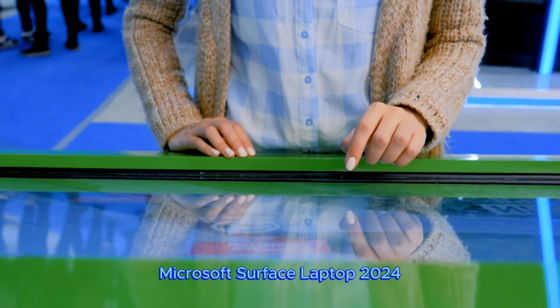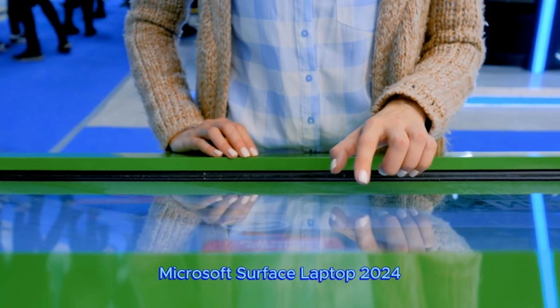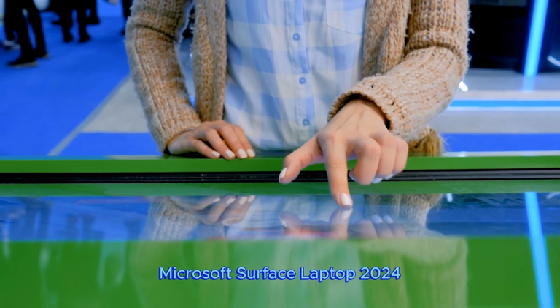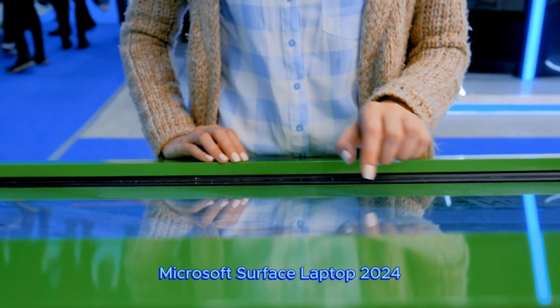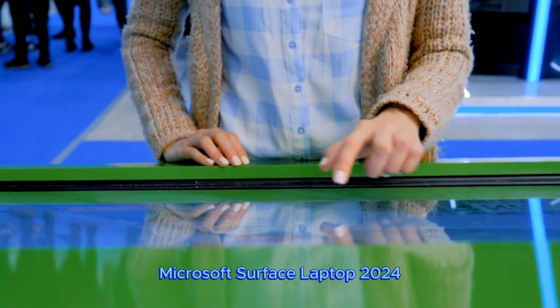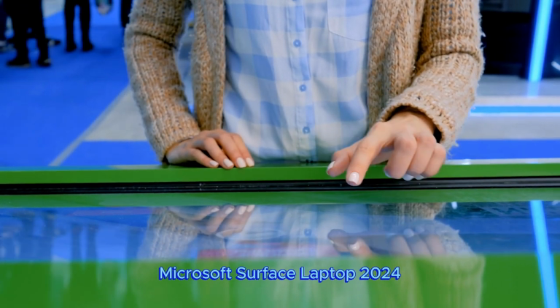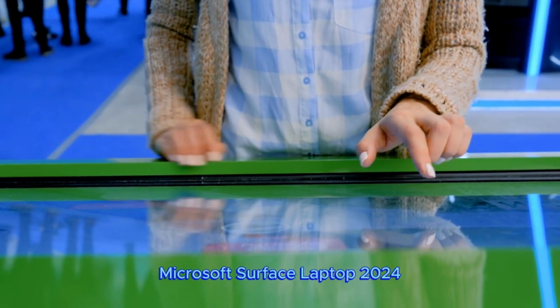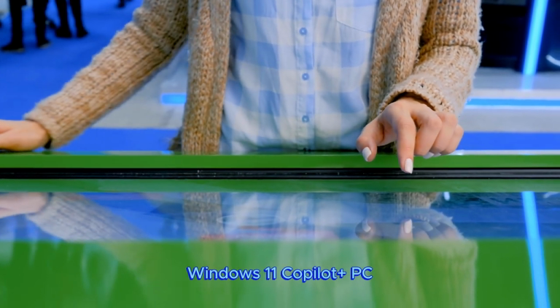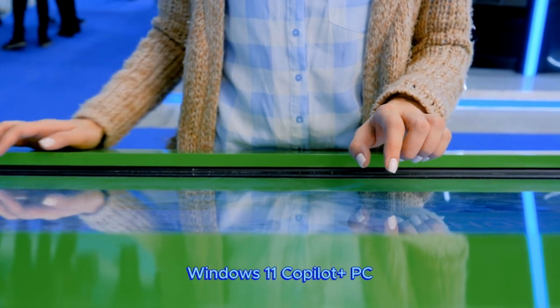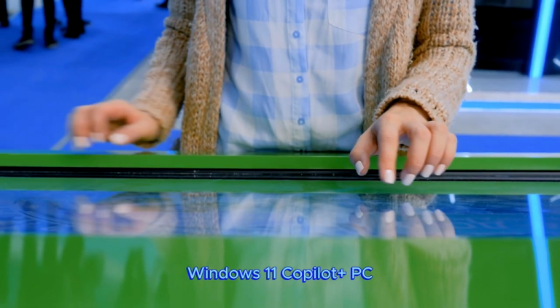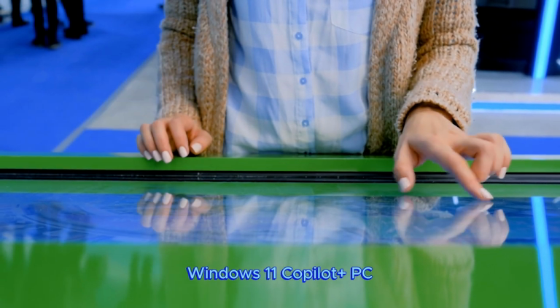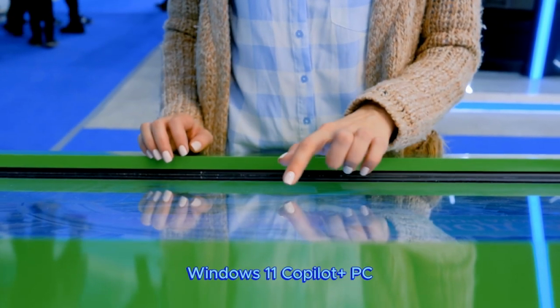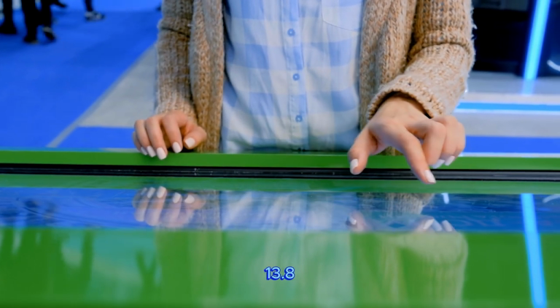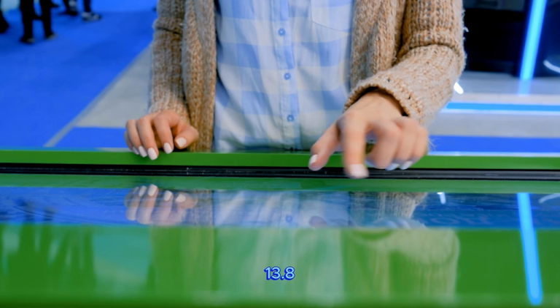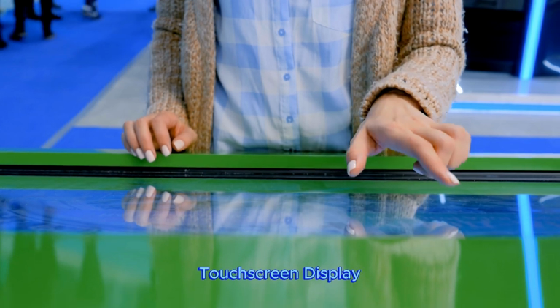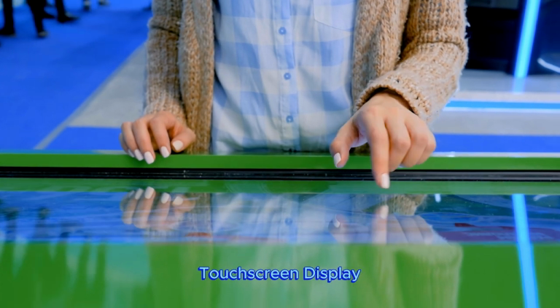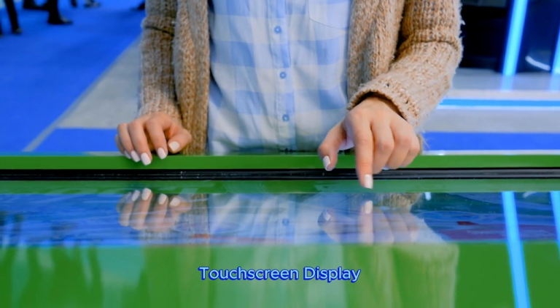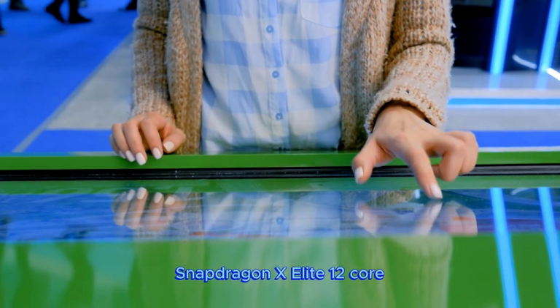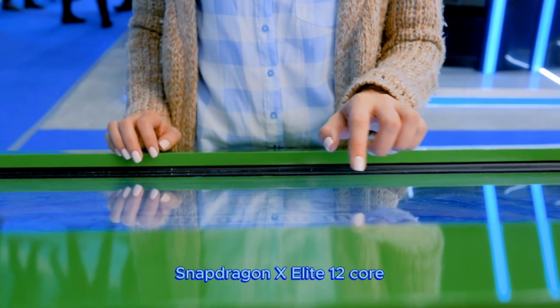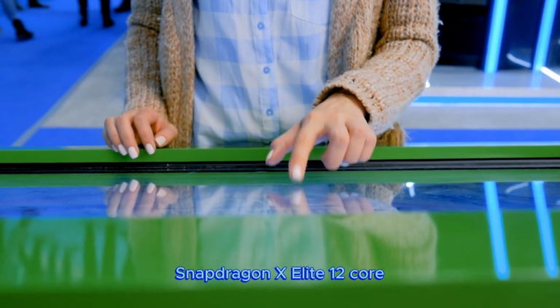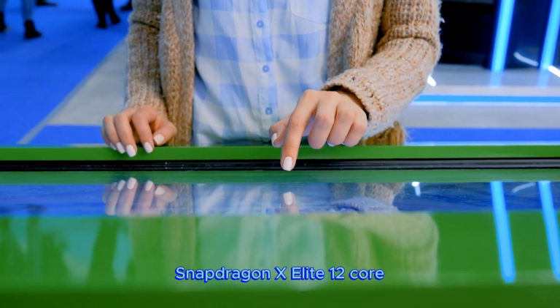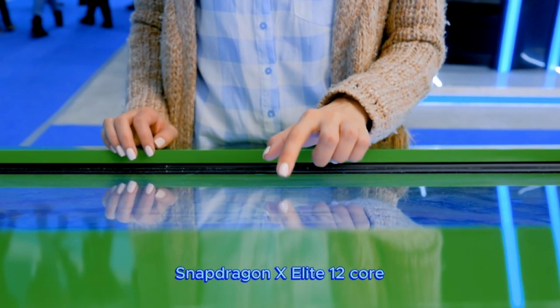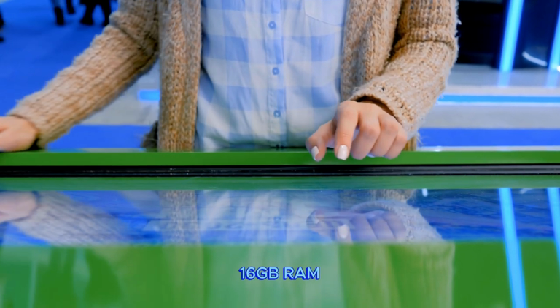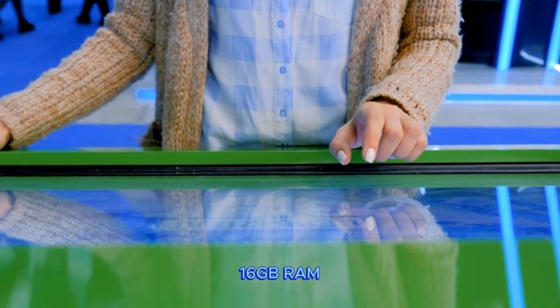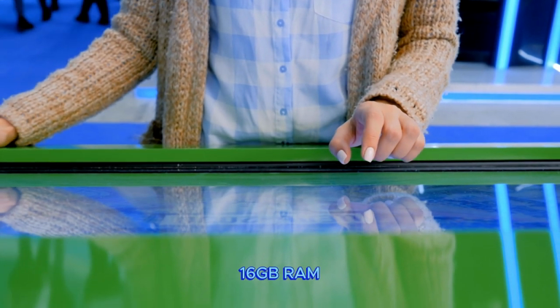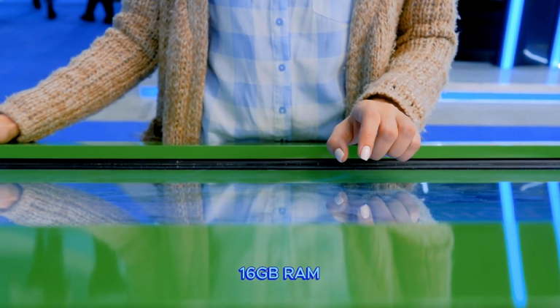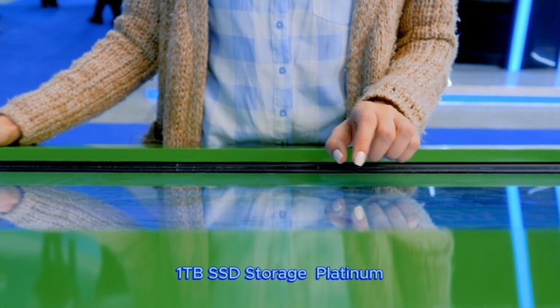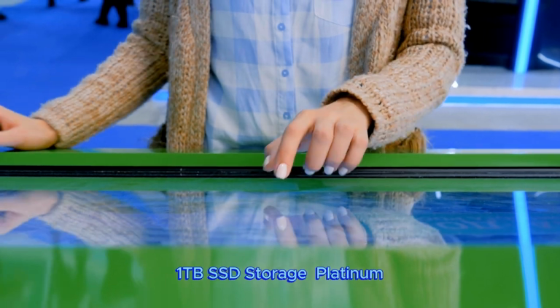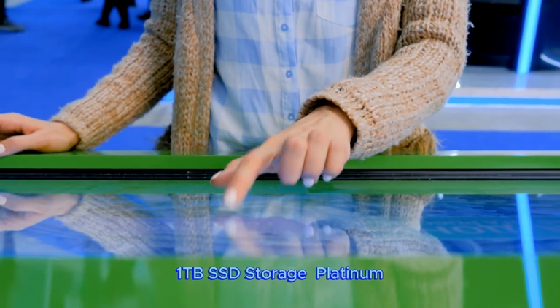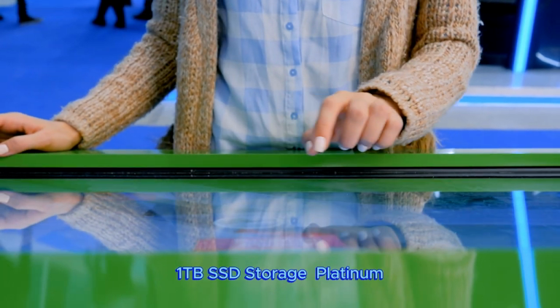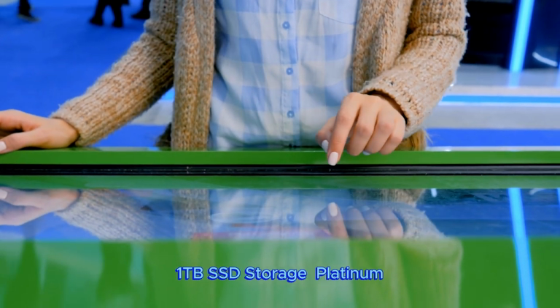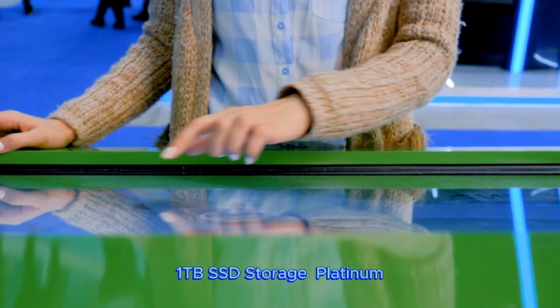Microsoft Surface Laptop 2024, Windows 11 Copilot Plus PC, 13.8 touchscreen display, Snapdragon X Elite 12 Core, 16GB RAM, 1TB SSD storage, Platinum.